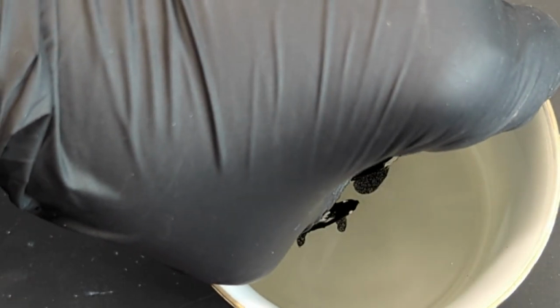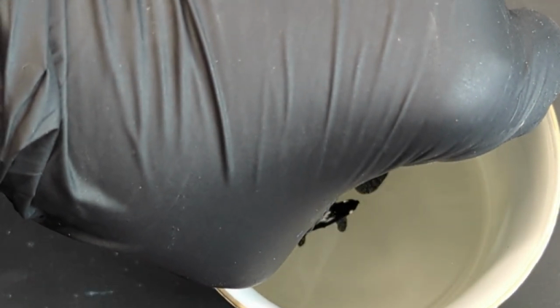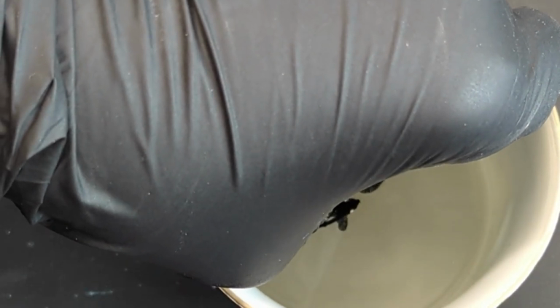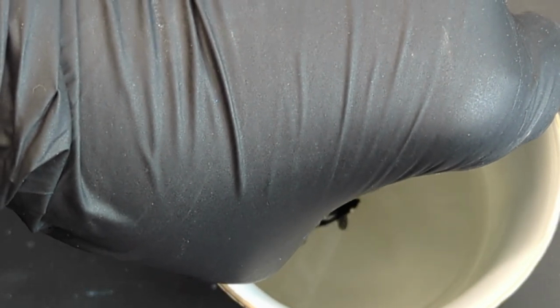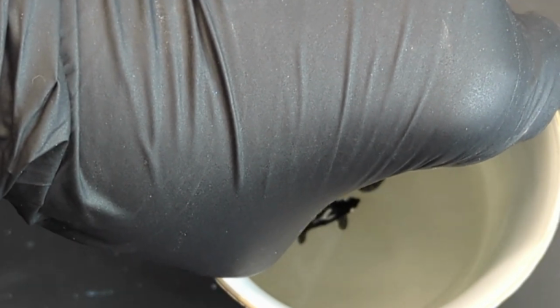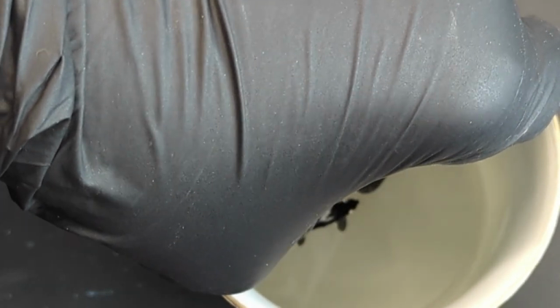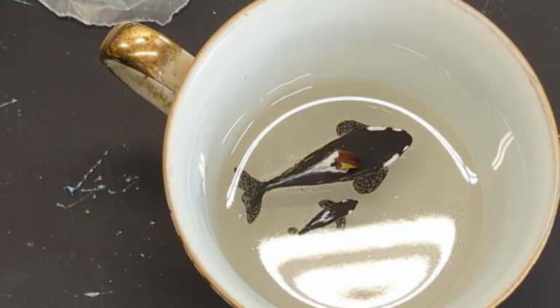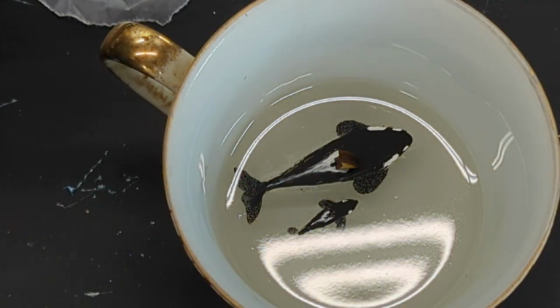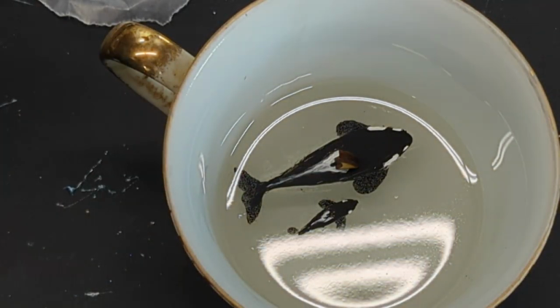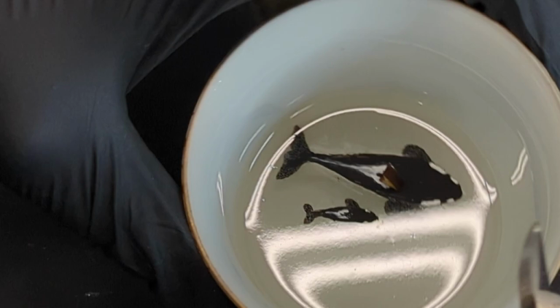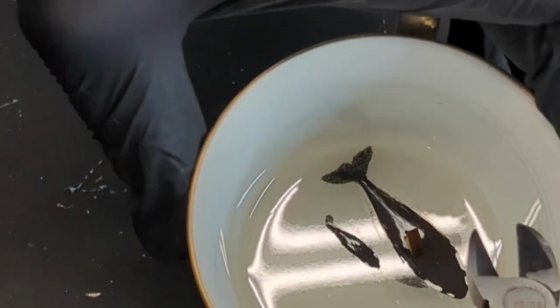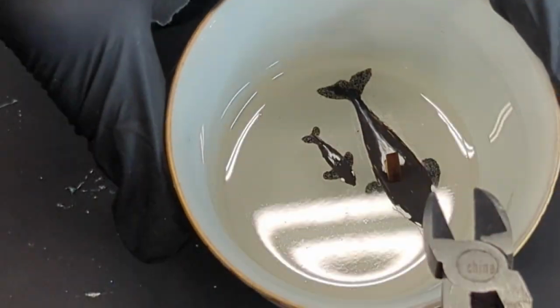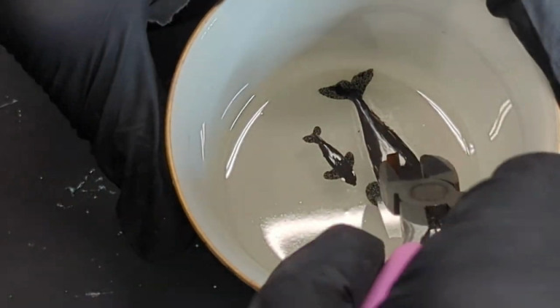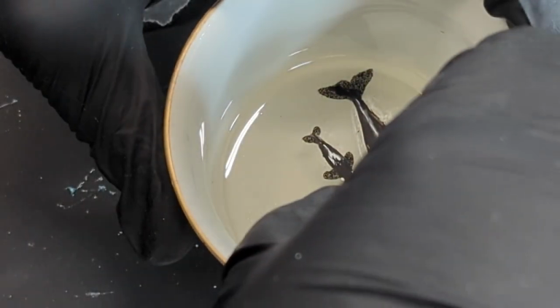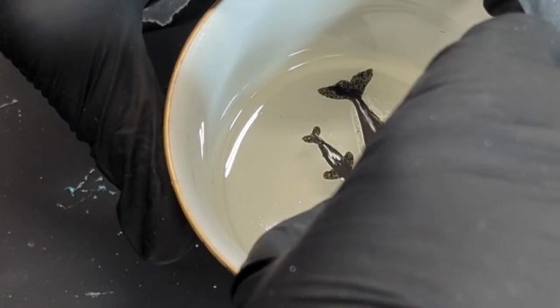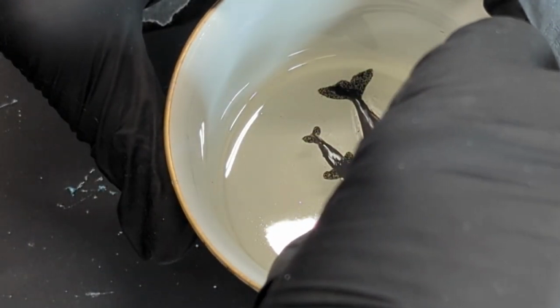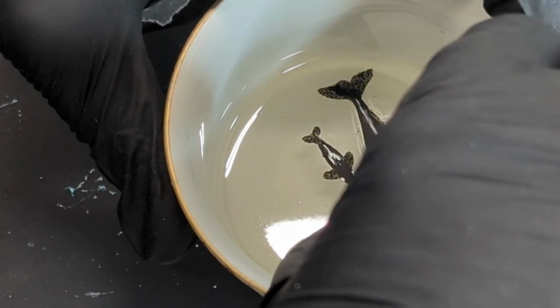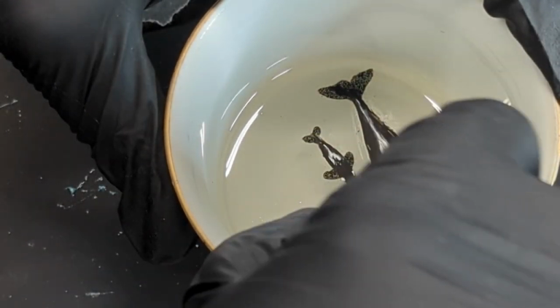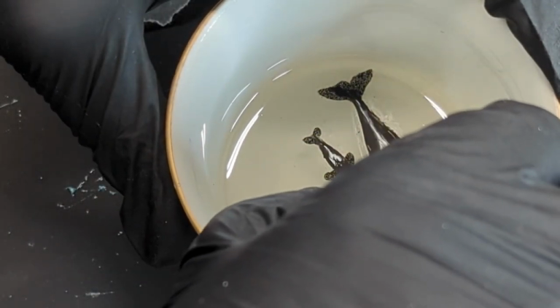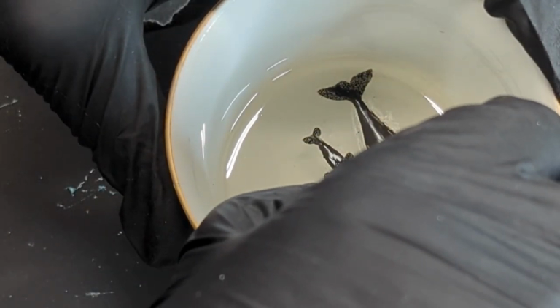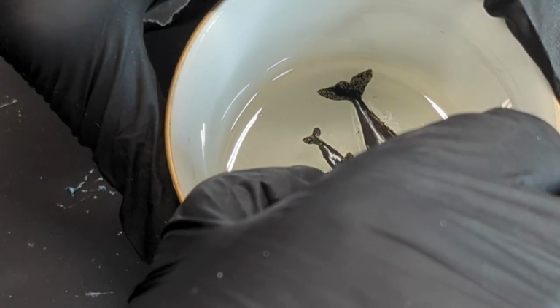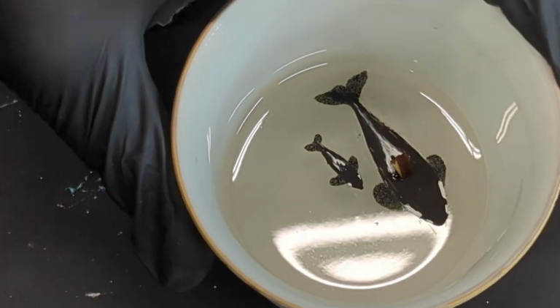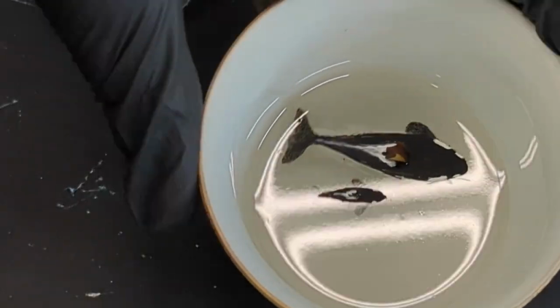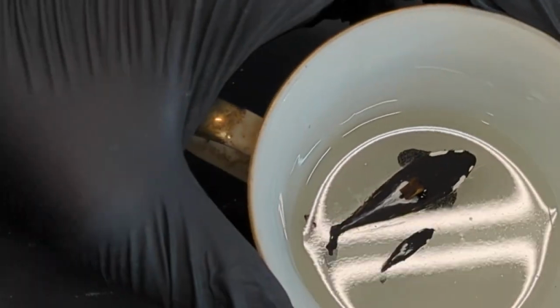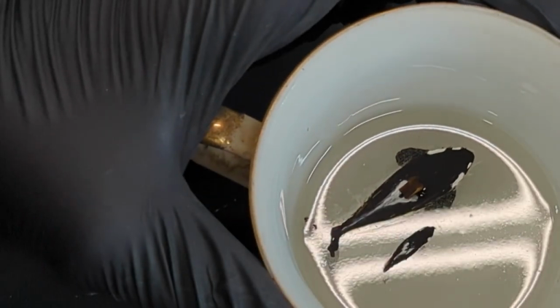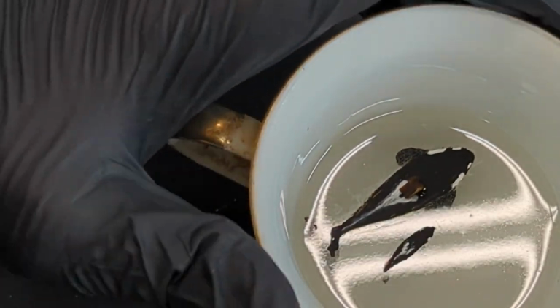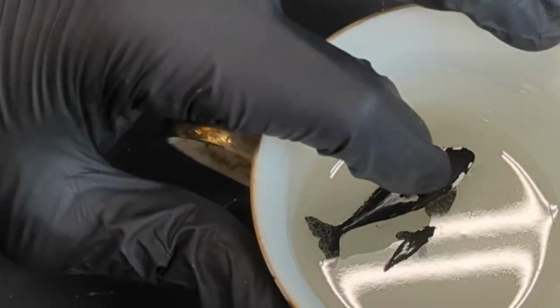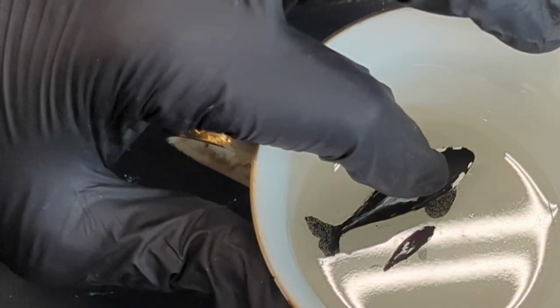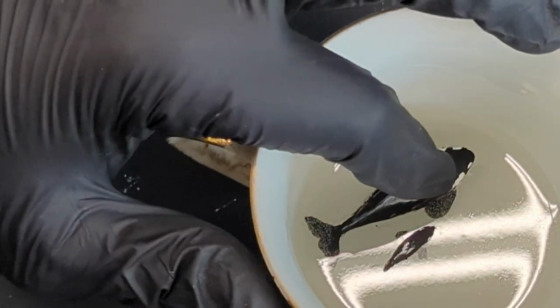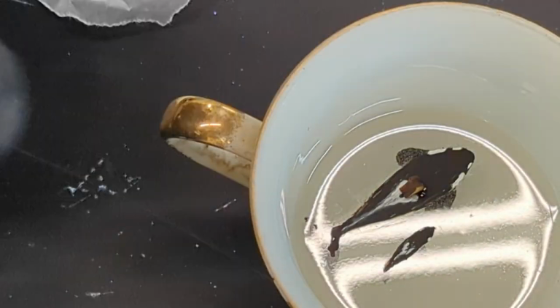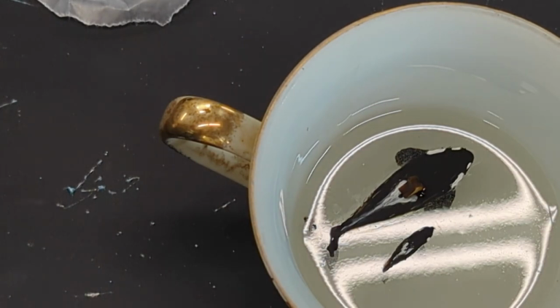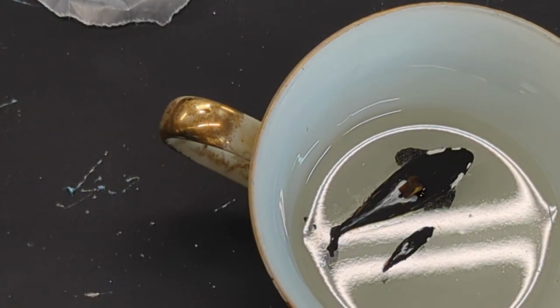I added a spot of CA glue to the bottom of the mom's dorsal. This is just to help keep the wood from floating in the resin. I couldn't find my tweezers, so I just made do with pliers to put them in place.